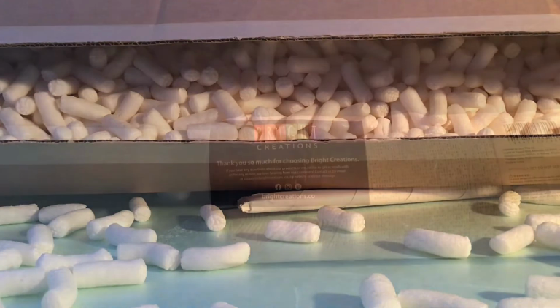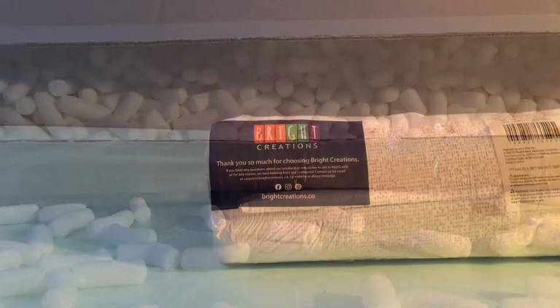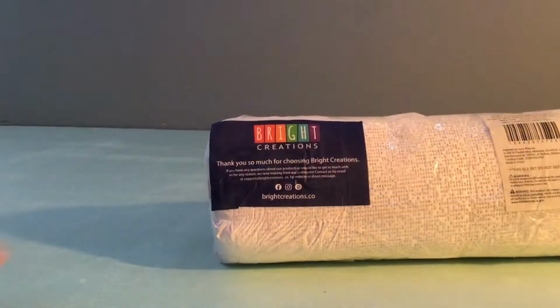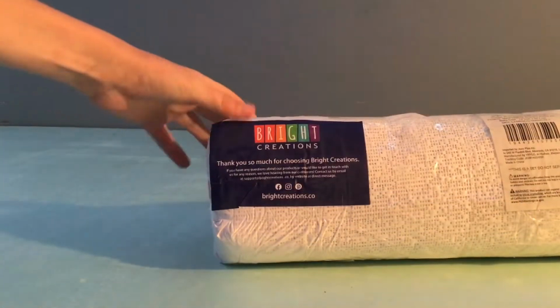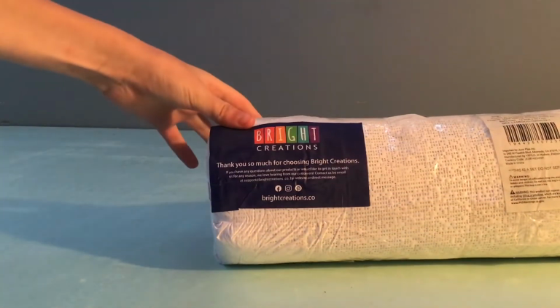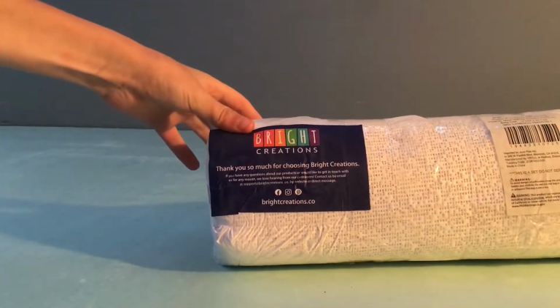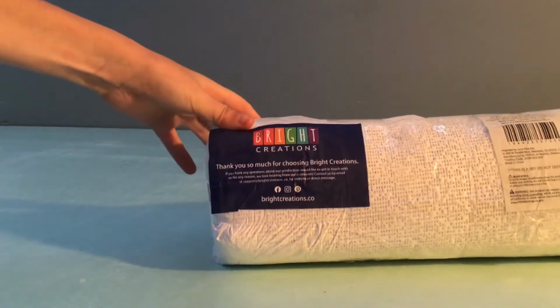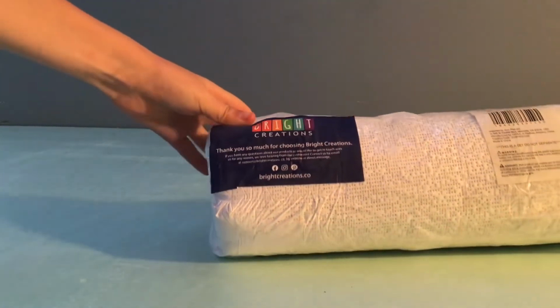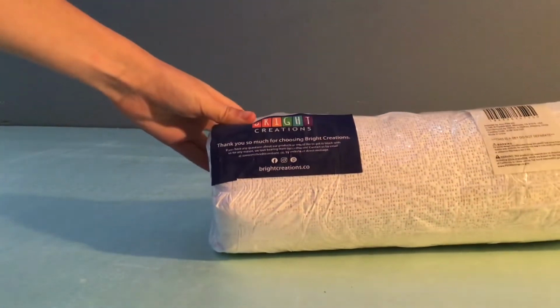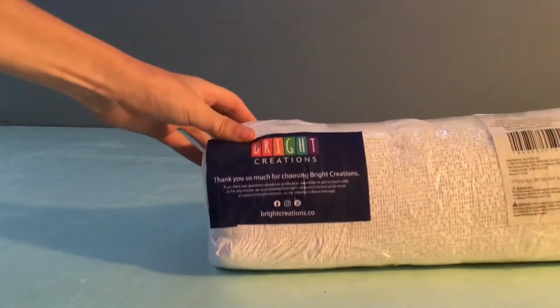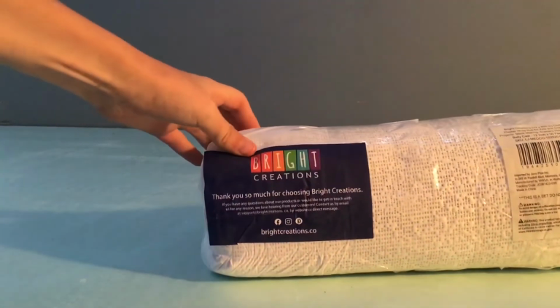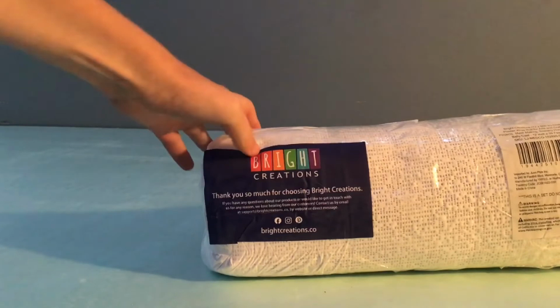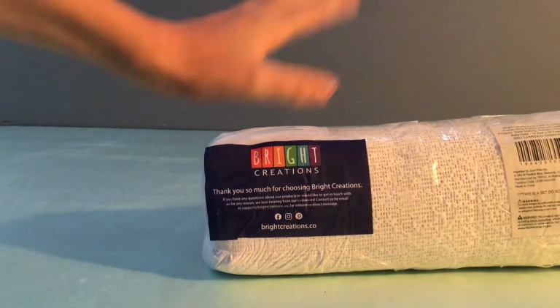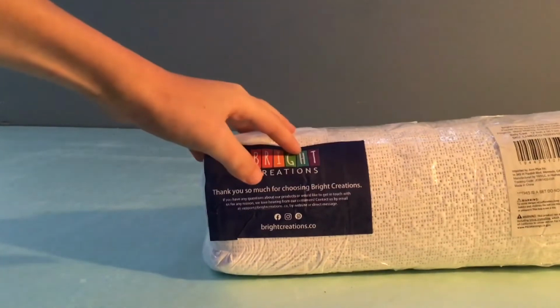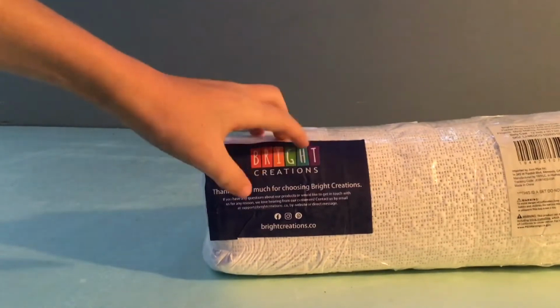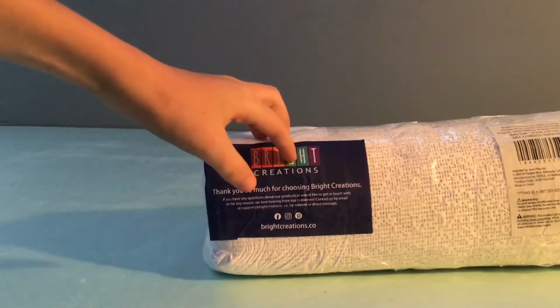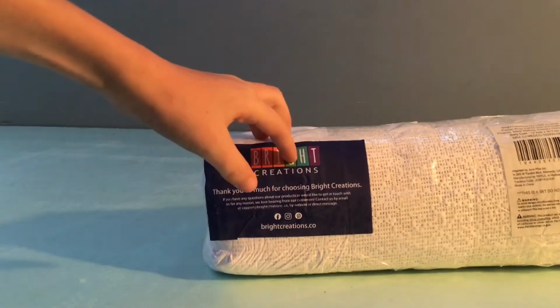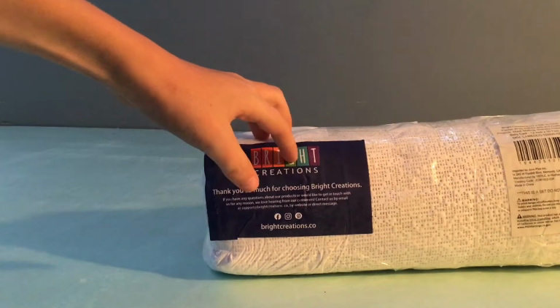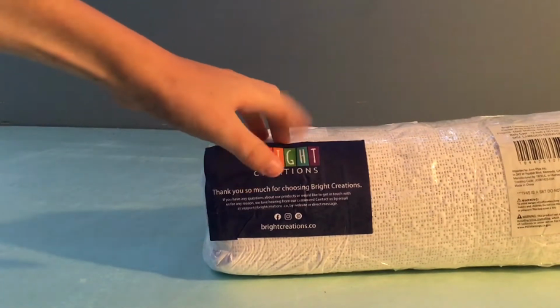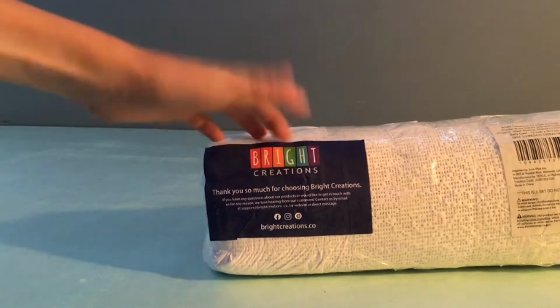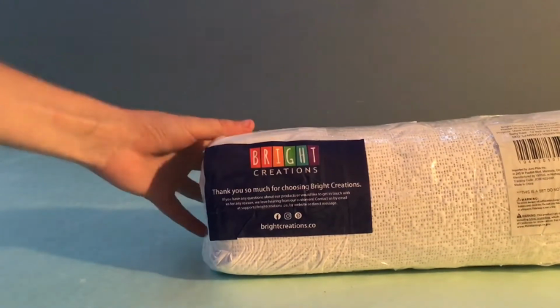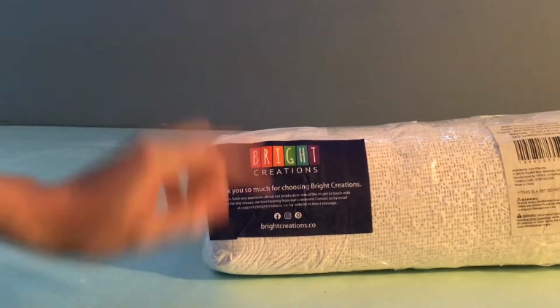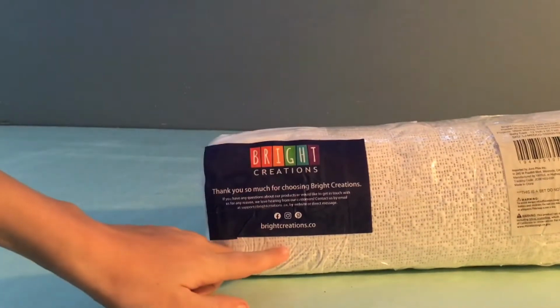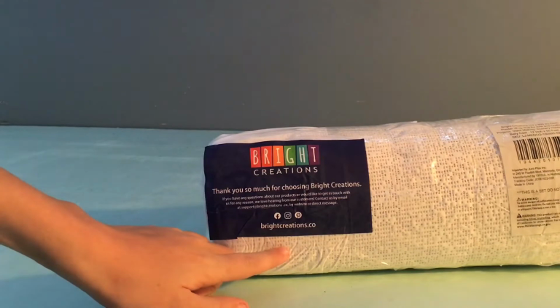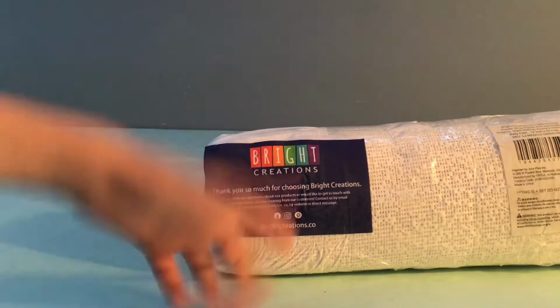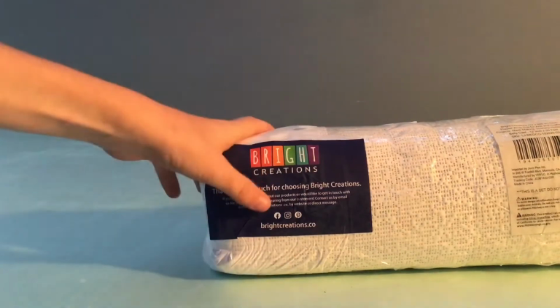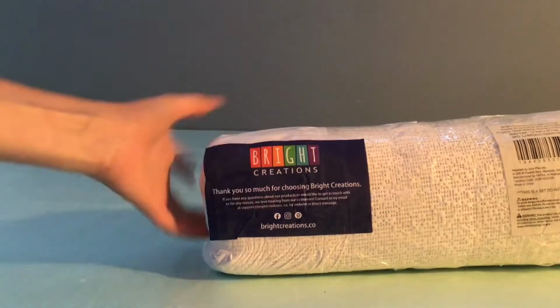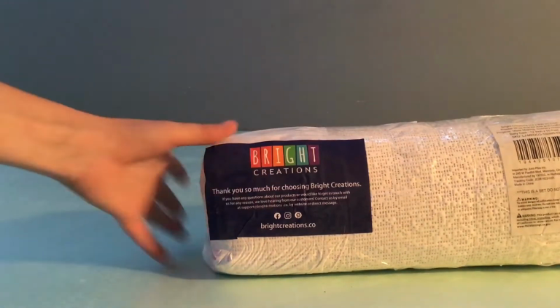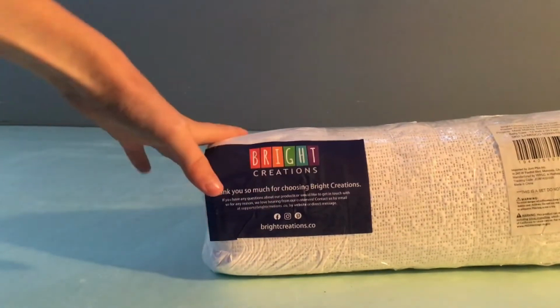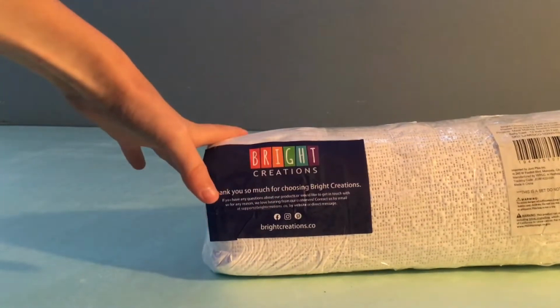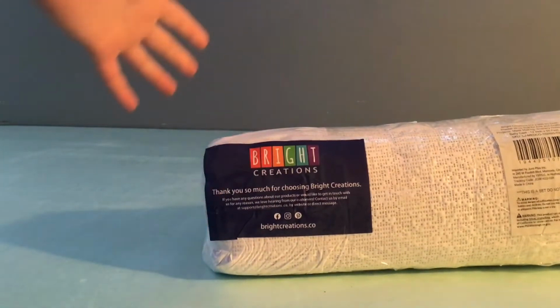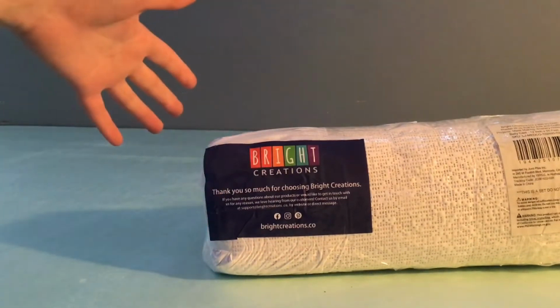The next one I already opened. It's a 12 by 50 sheet of plaster paper, I think this one's called. It's somewhere on here. But yeah, this is the next one — I already opened the box.